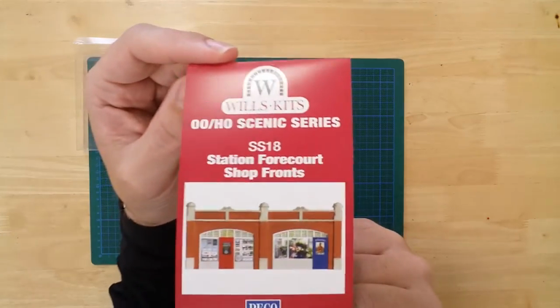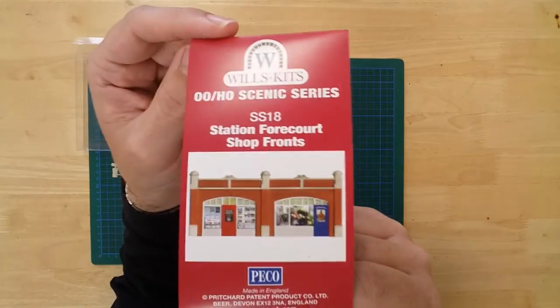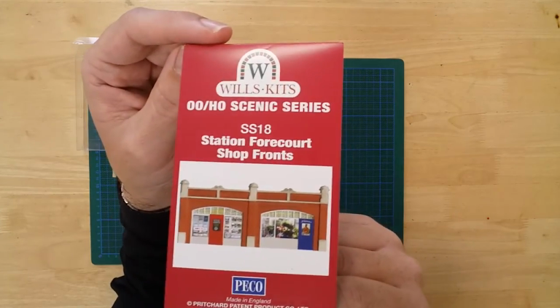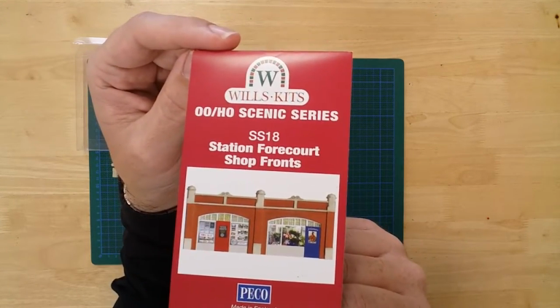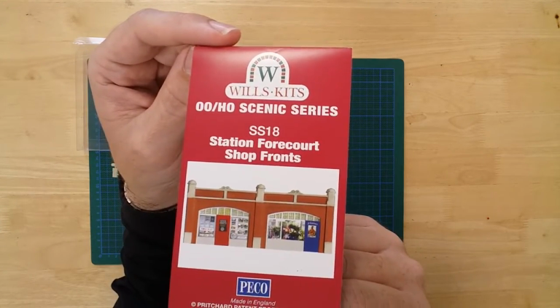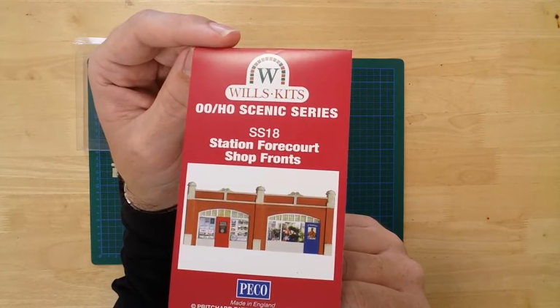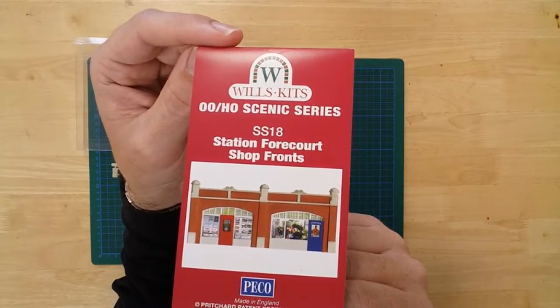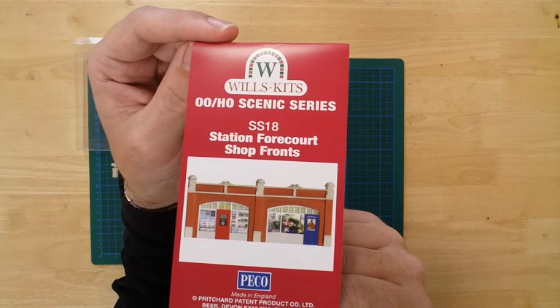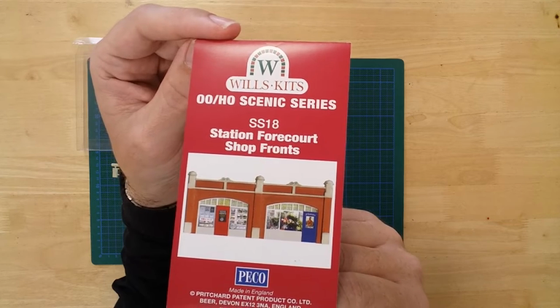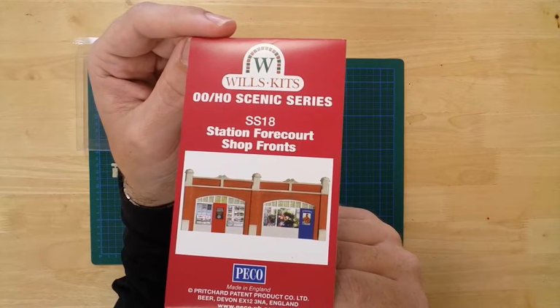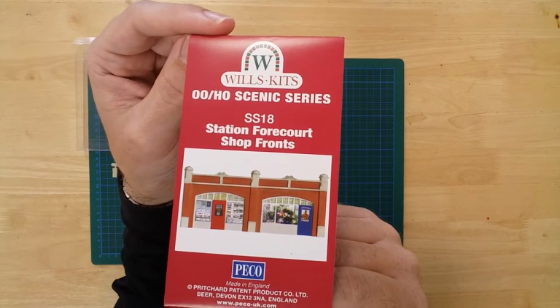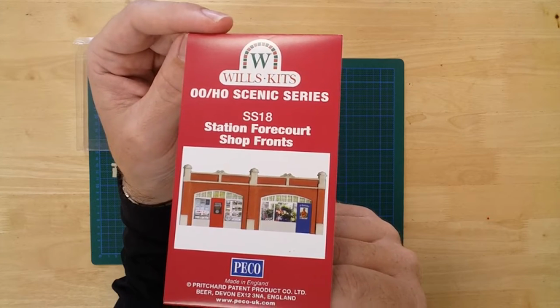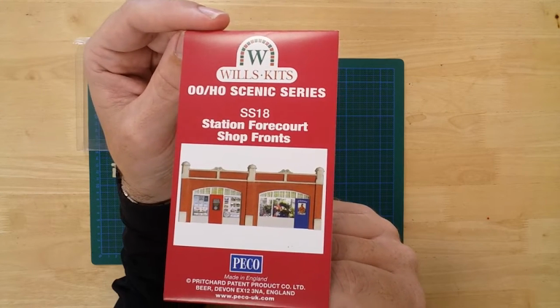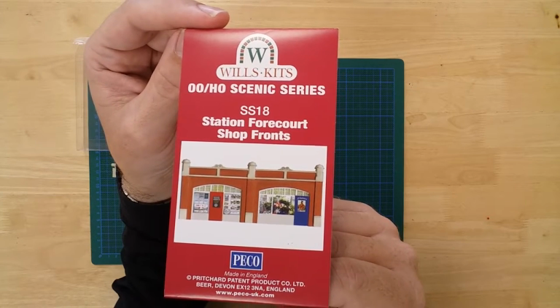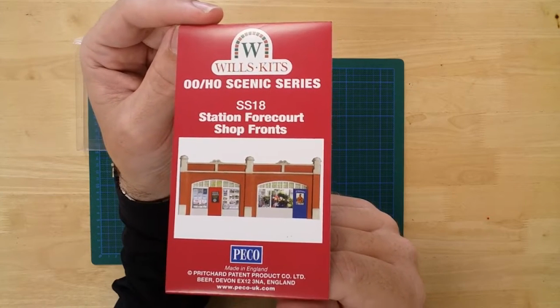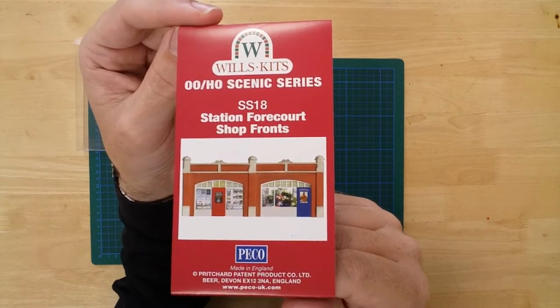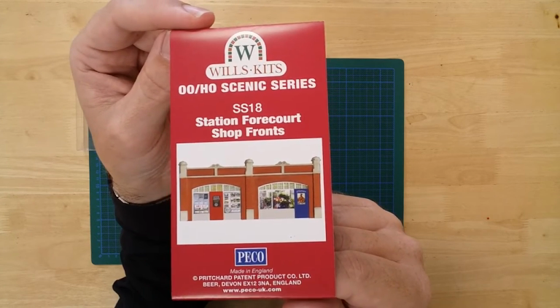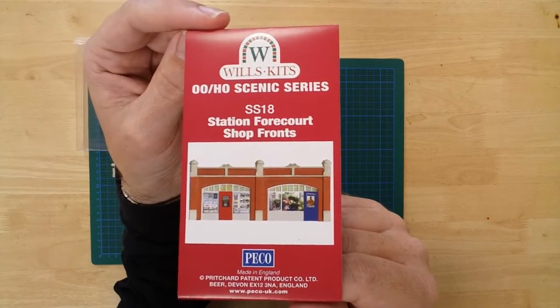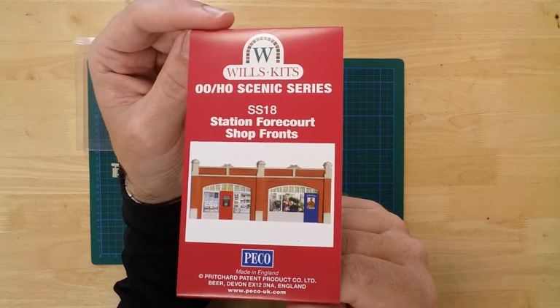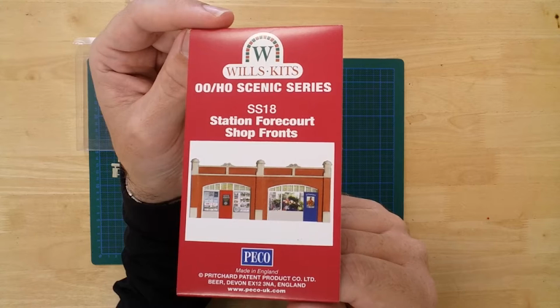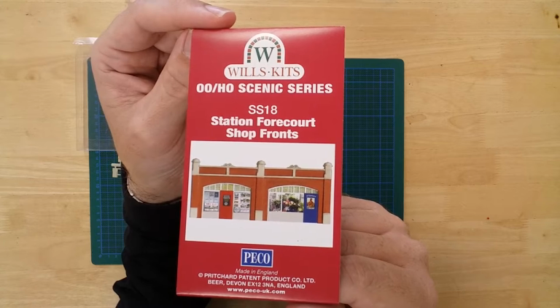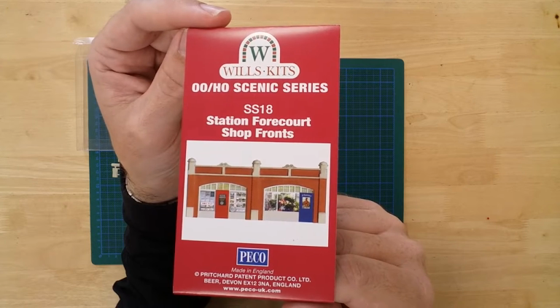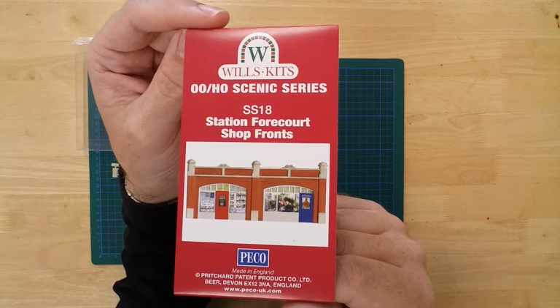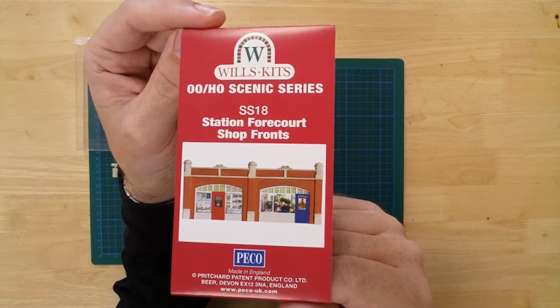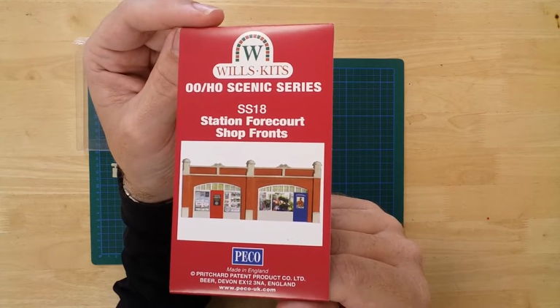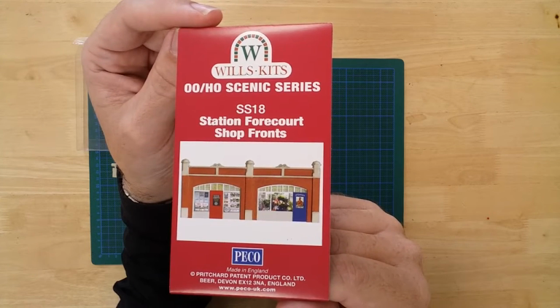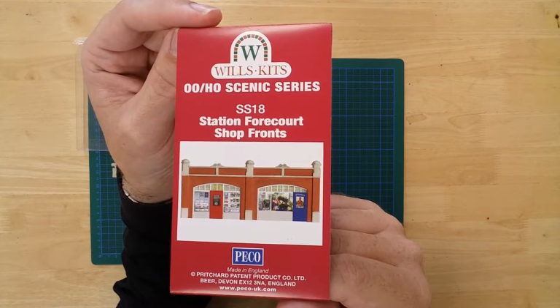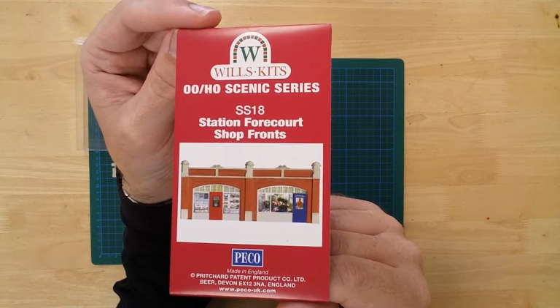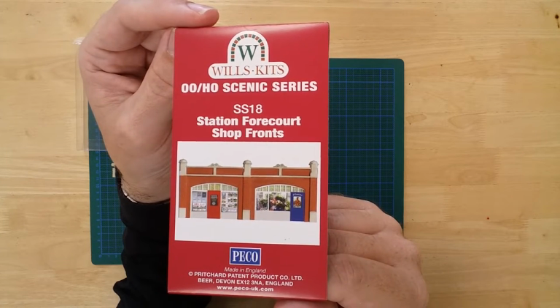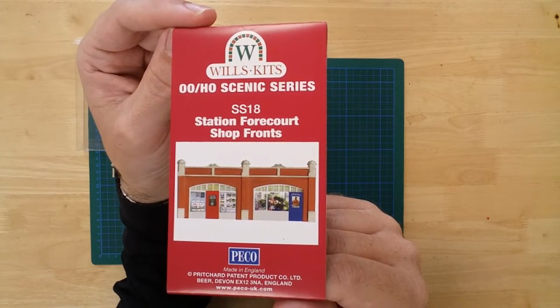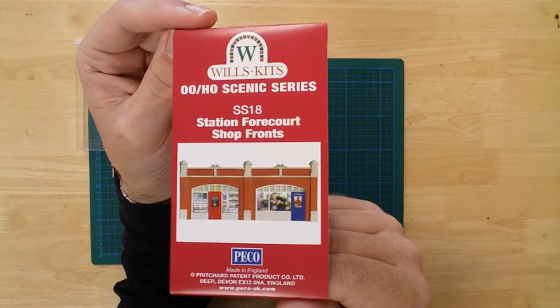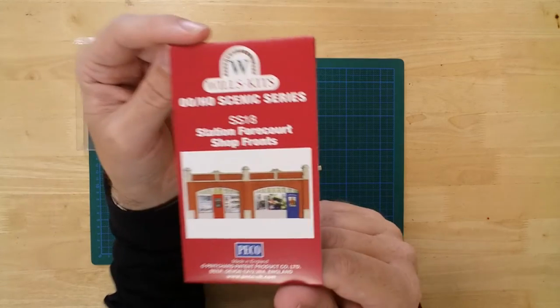The station forecourt shop fronts from Wills Kits. The completed model measures 138mm across by 9mm deep, and has a height of approximately 58mm.